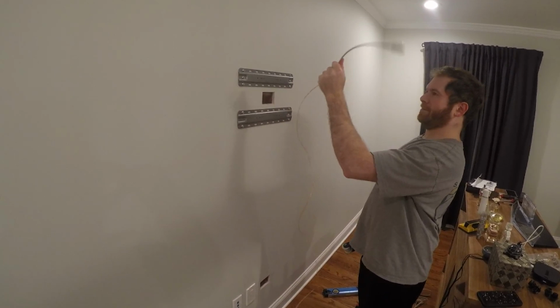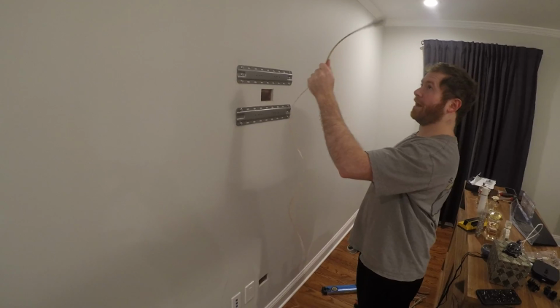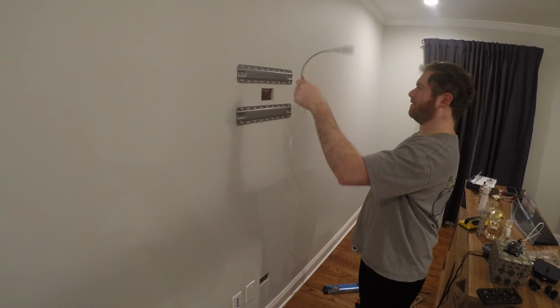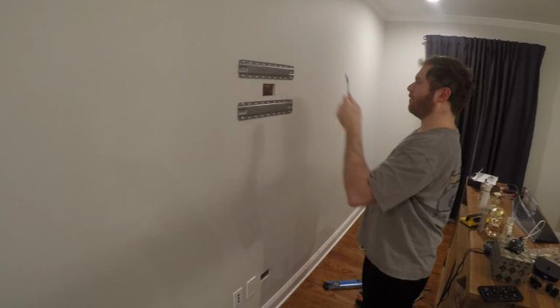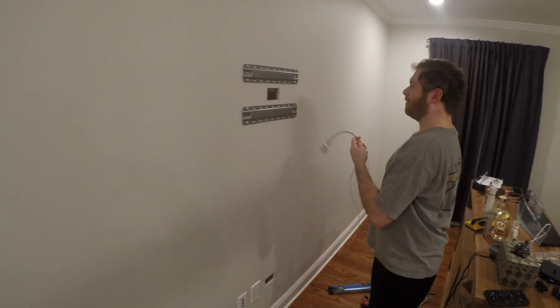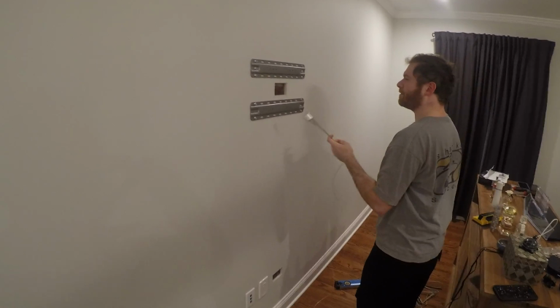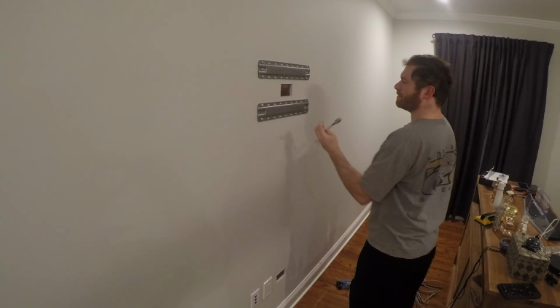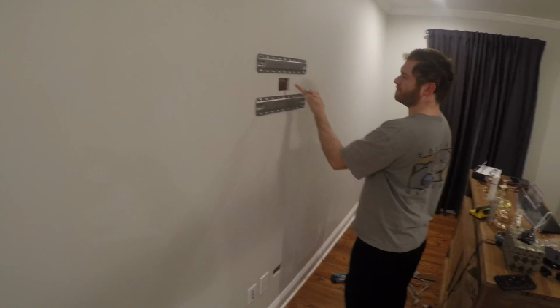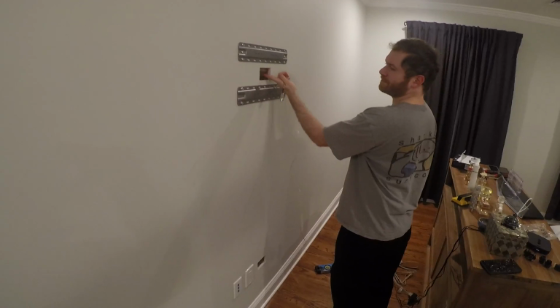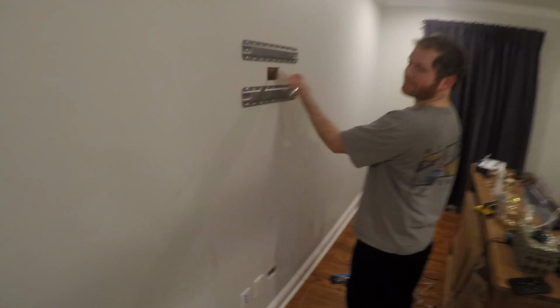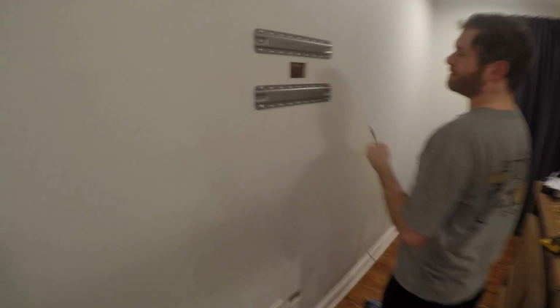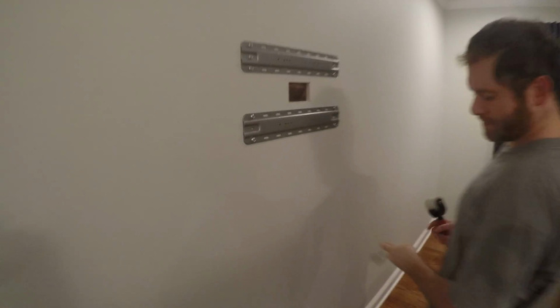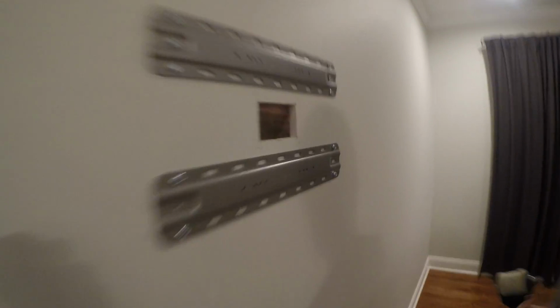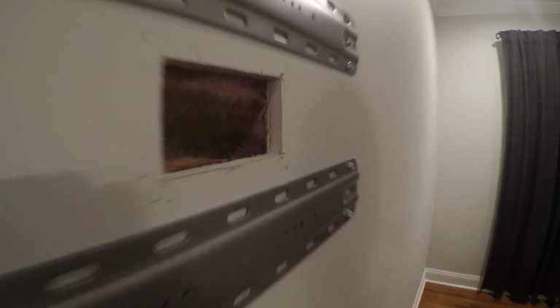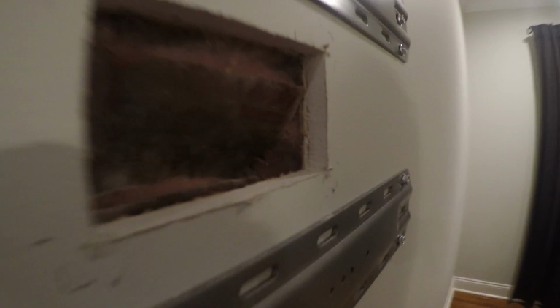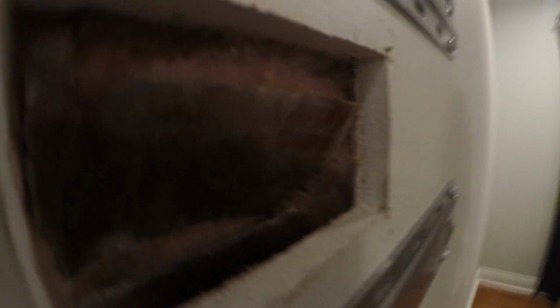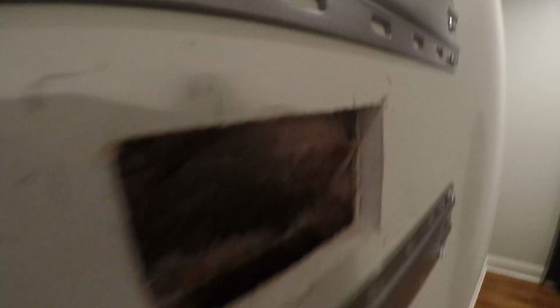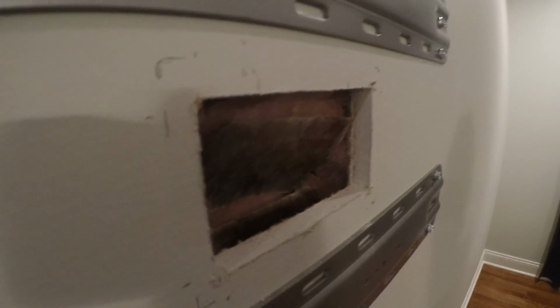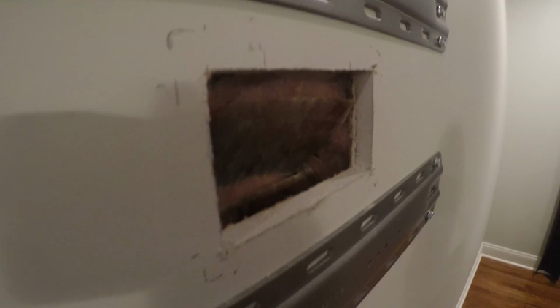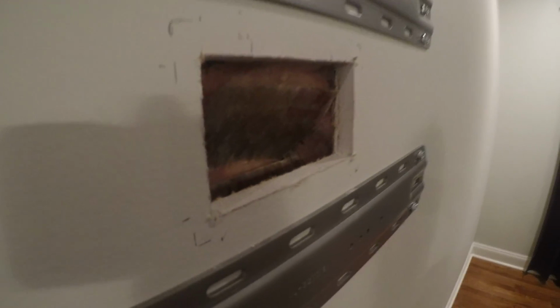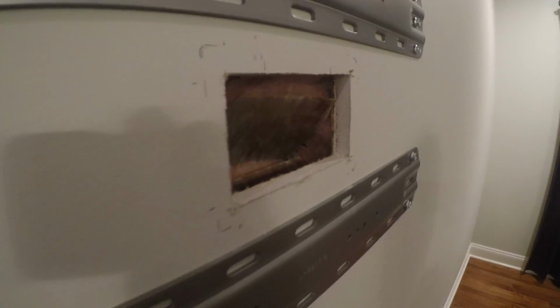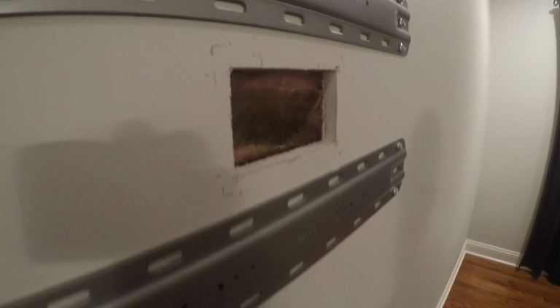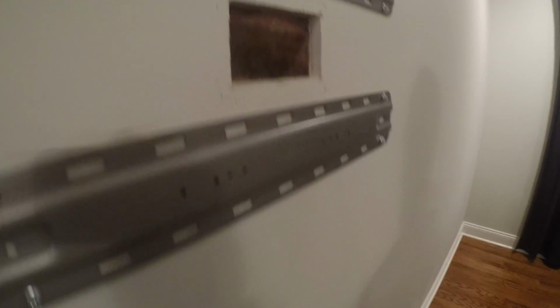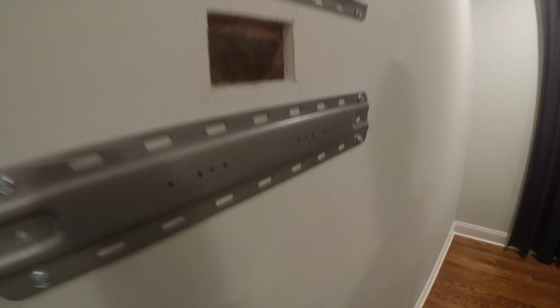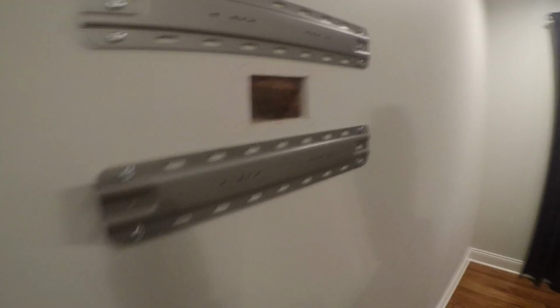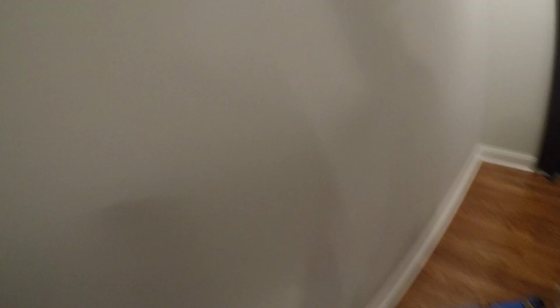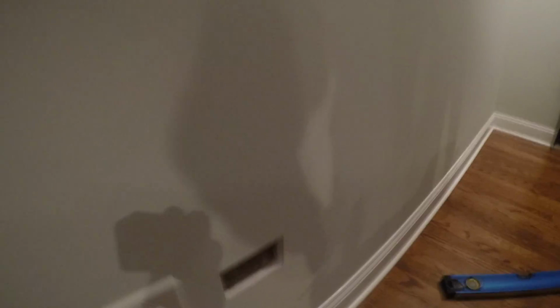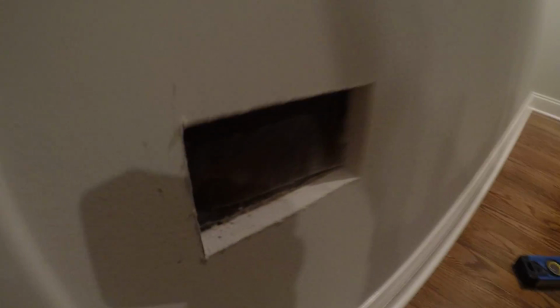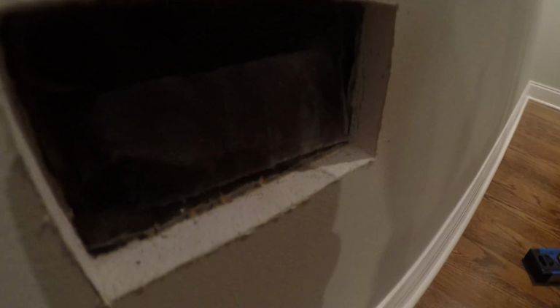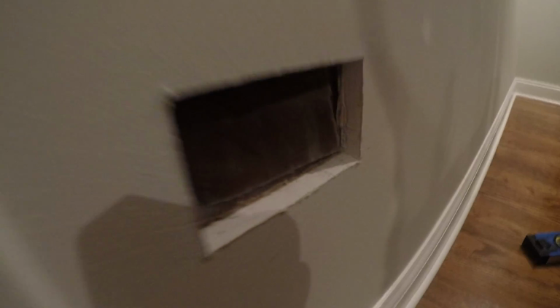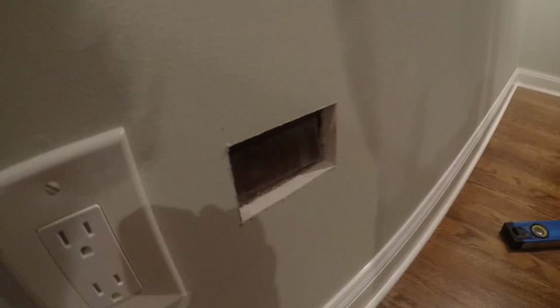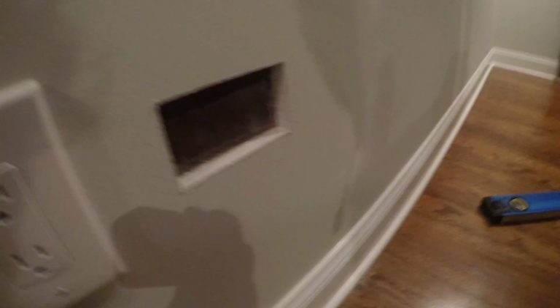So now we have a wall with insulation, as you can see, and we're mounting a flat screen TV on the wall here. We want to just run some cables — some ethernet, some power cables.